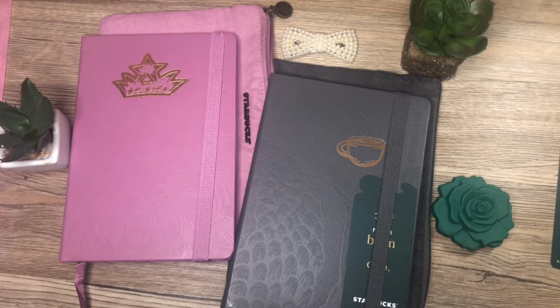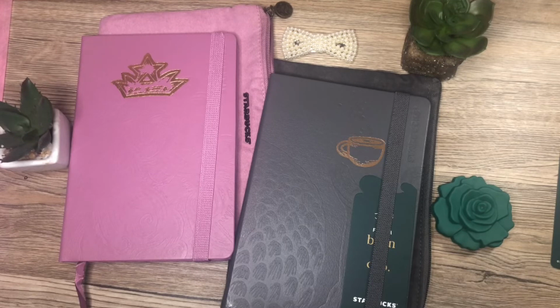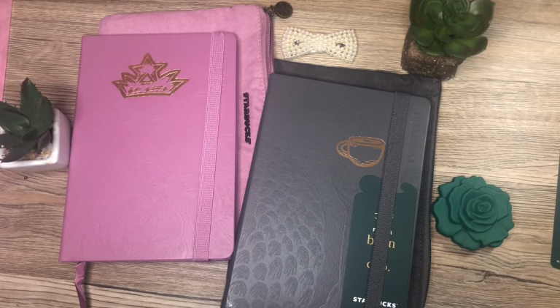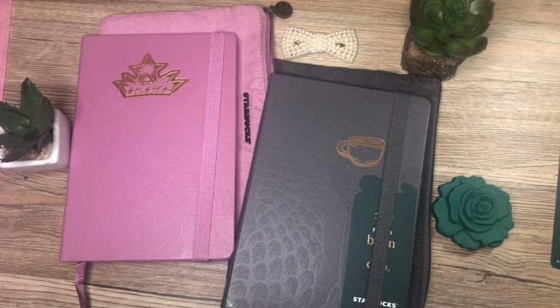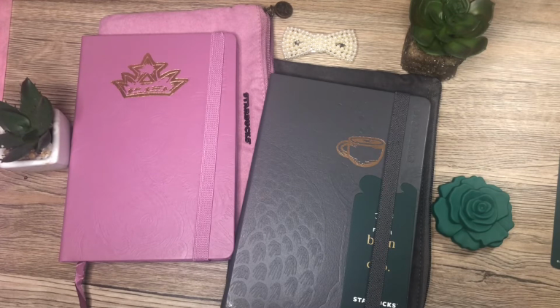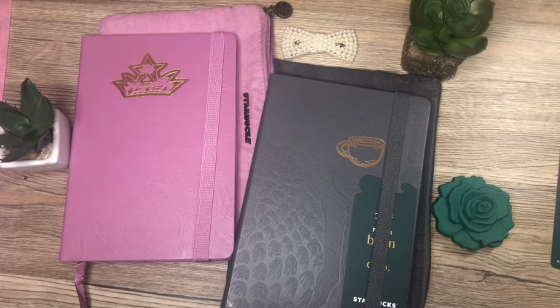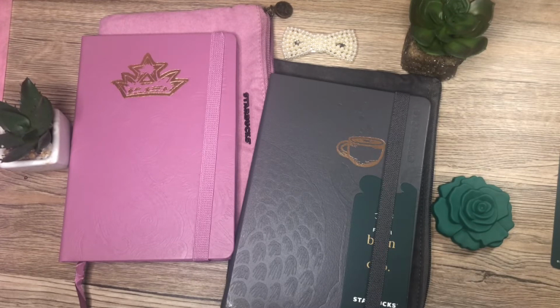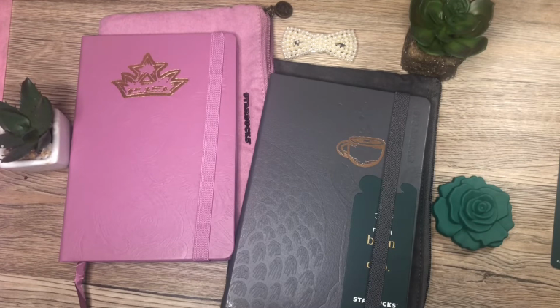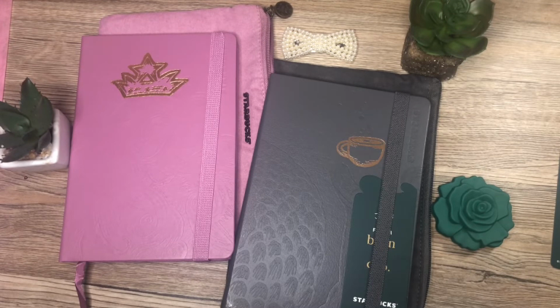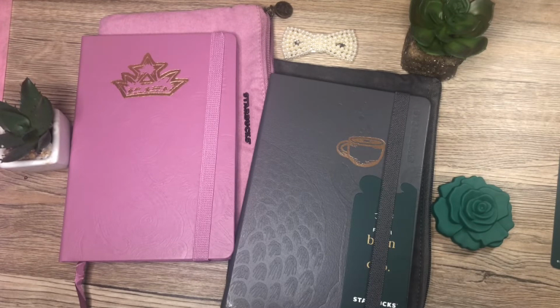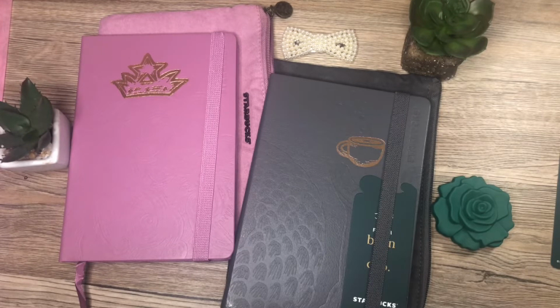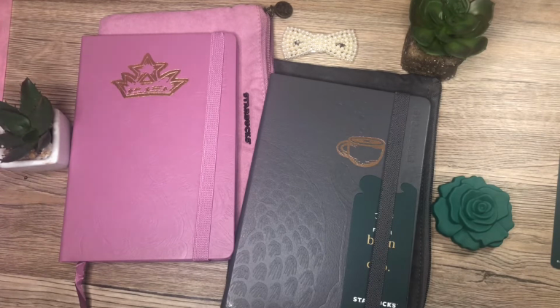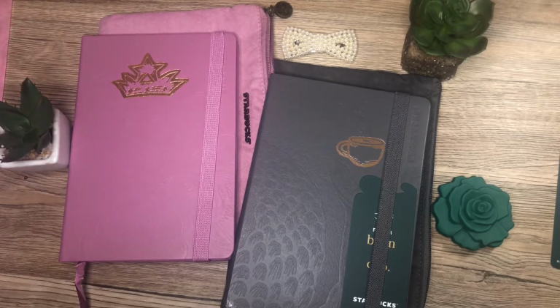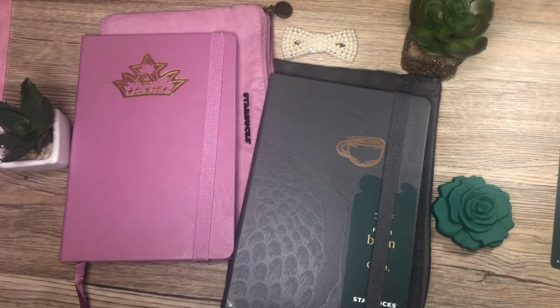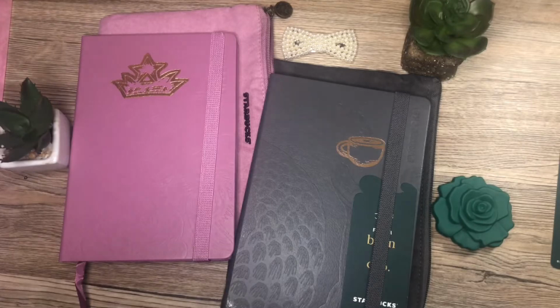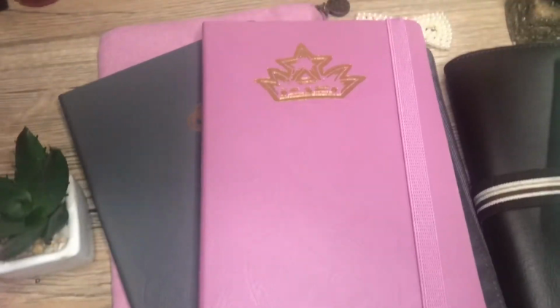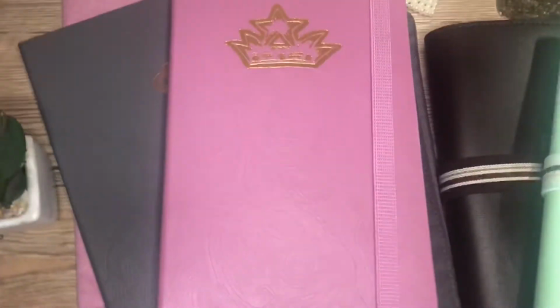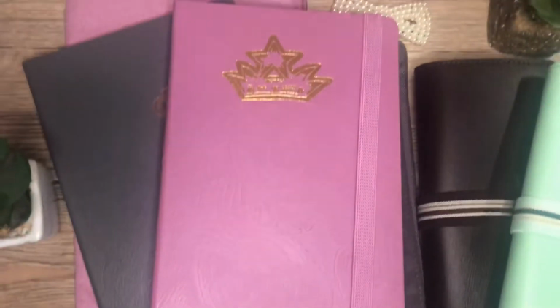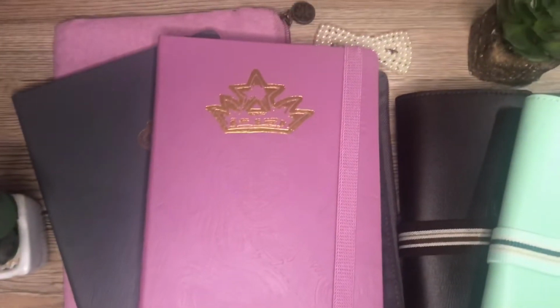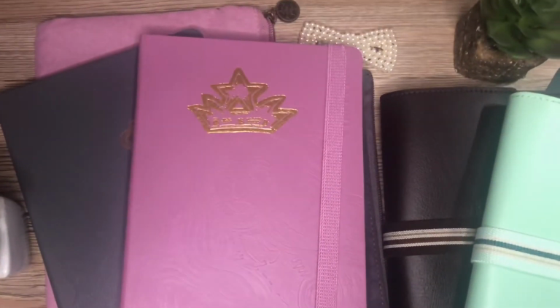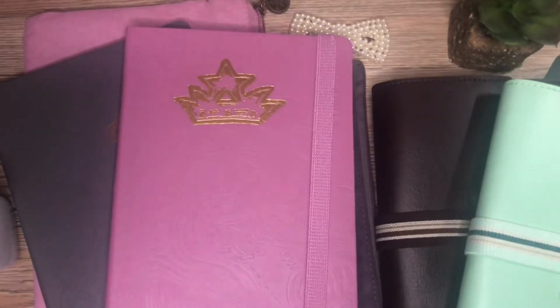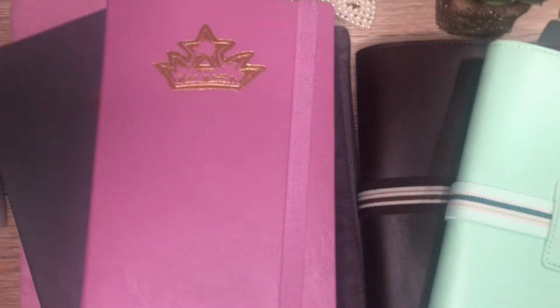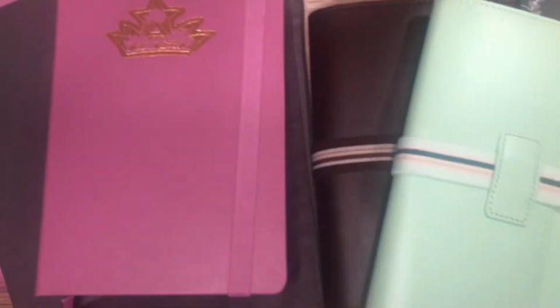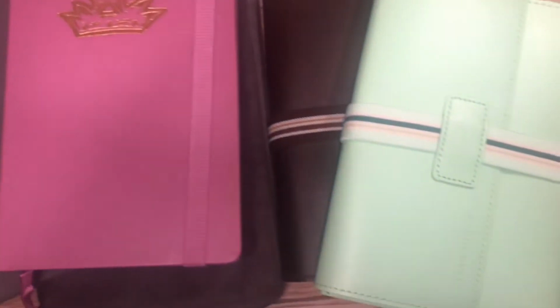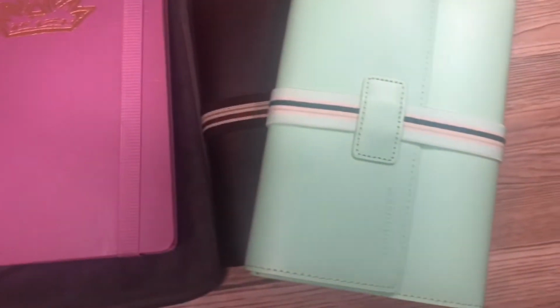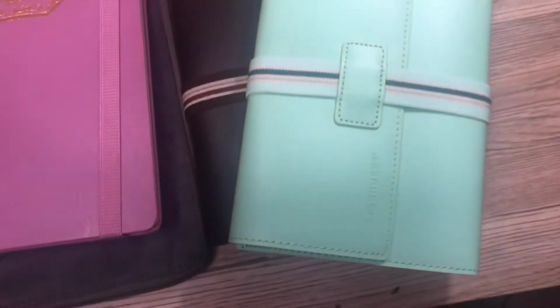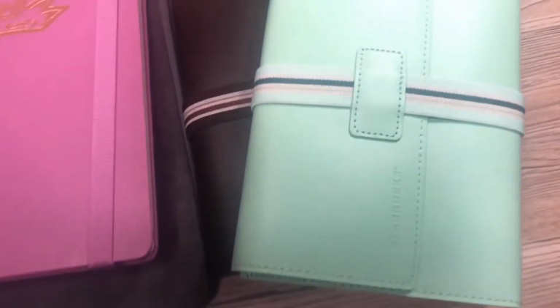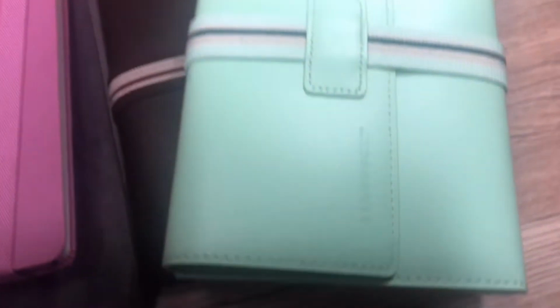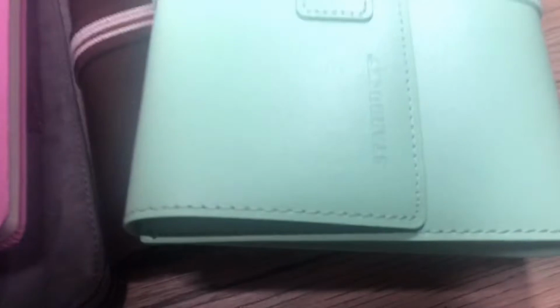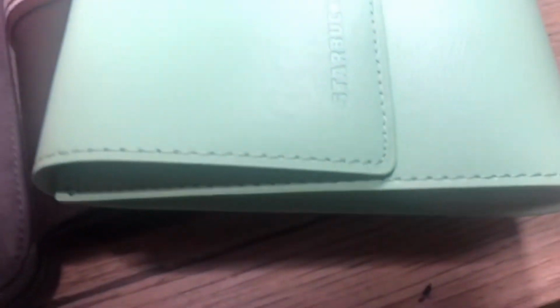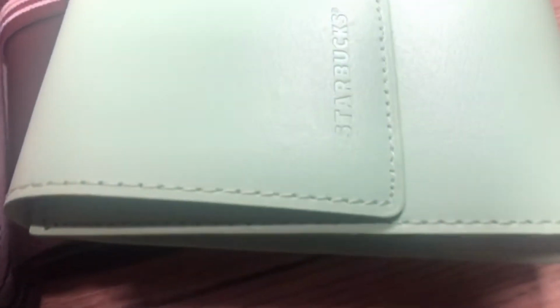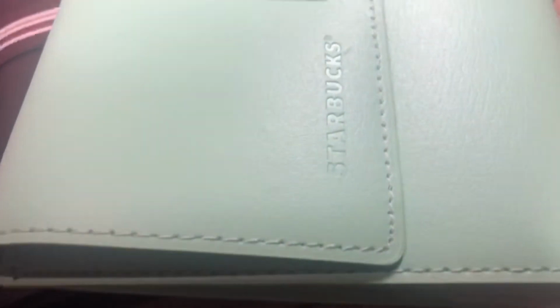It's been a wonderful Christmas season collecting all the stickers for the planners and organizers, and it's nice to see that it comes in colors appealing for both men and women.